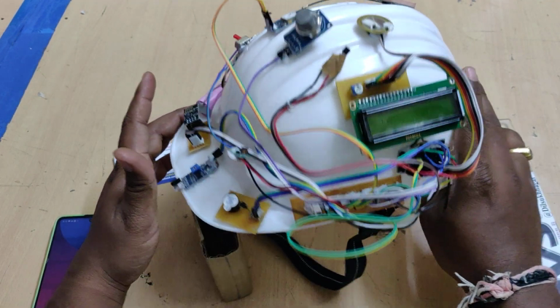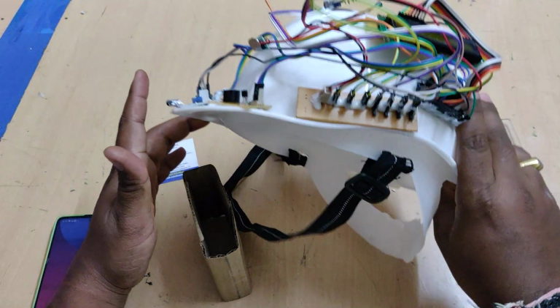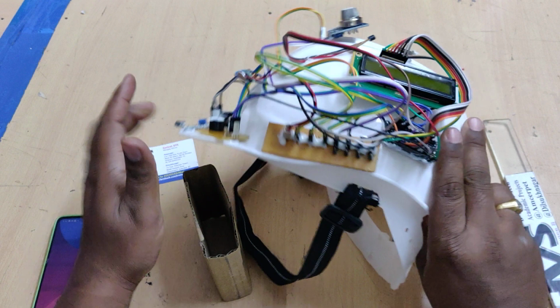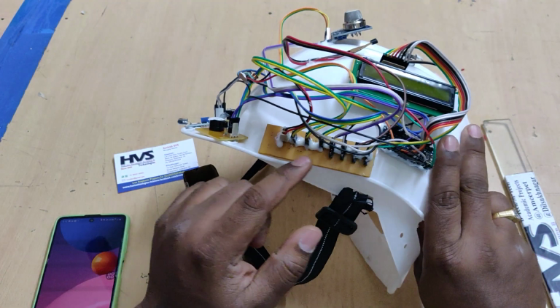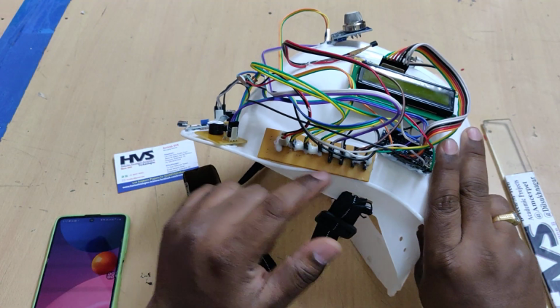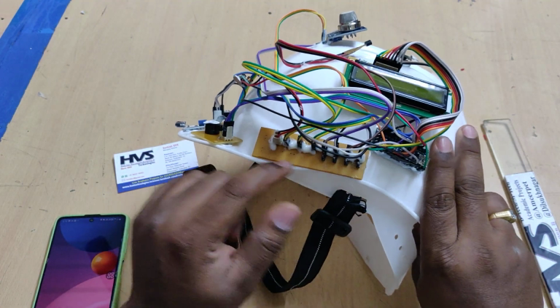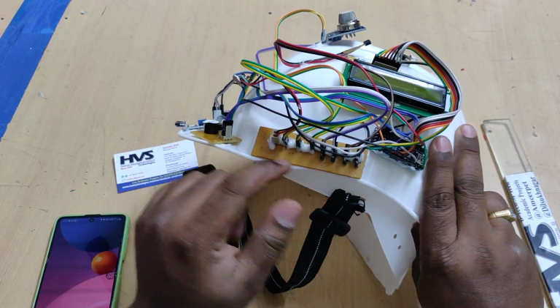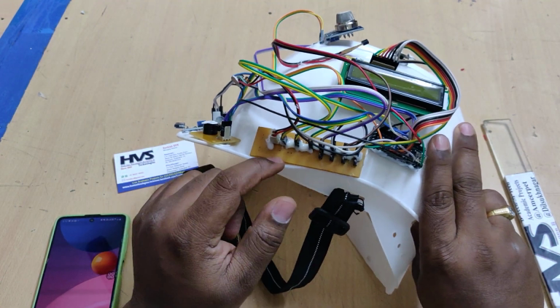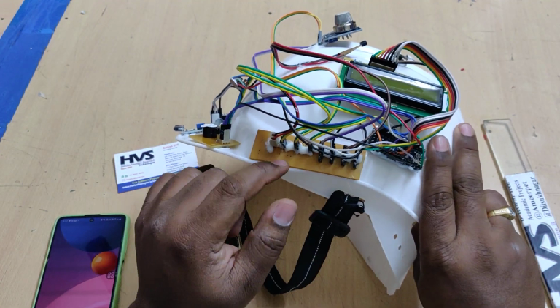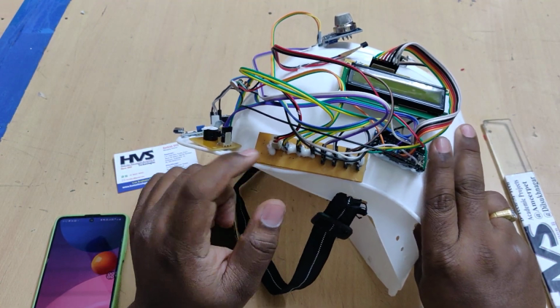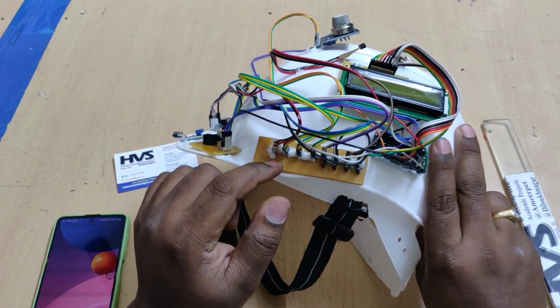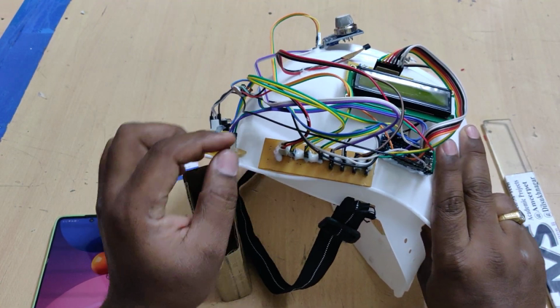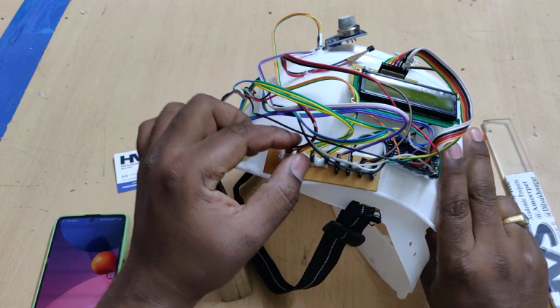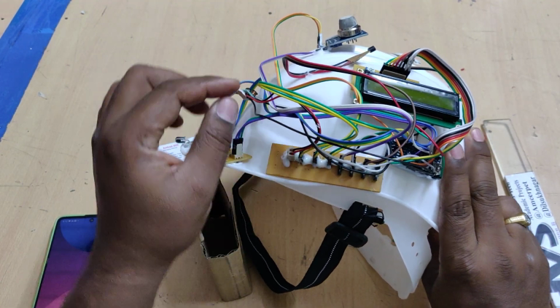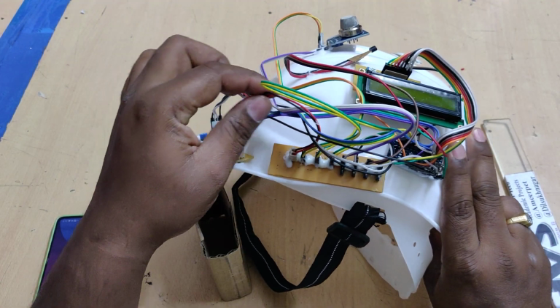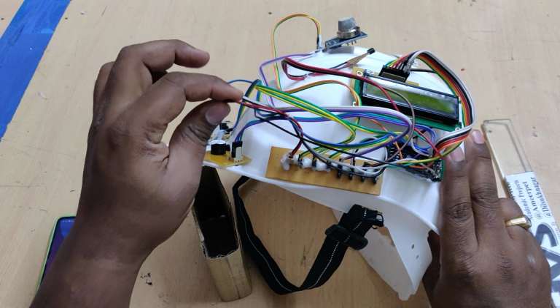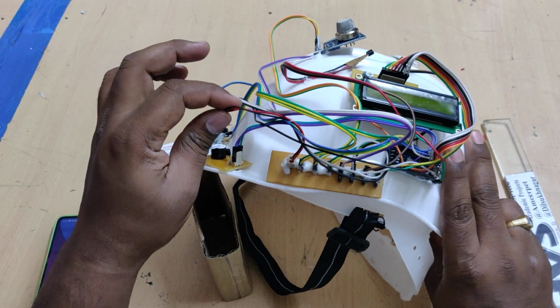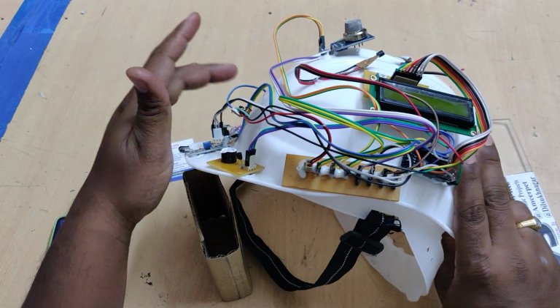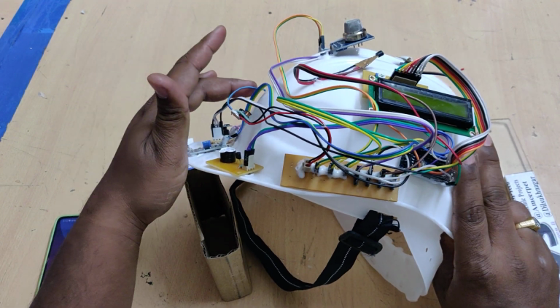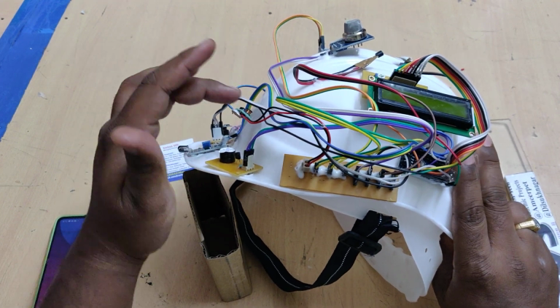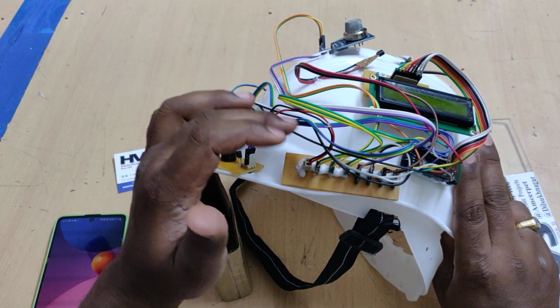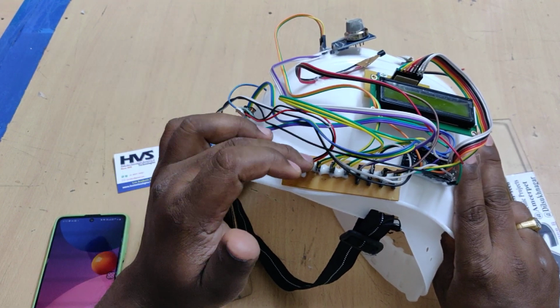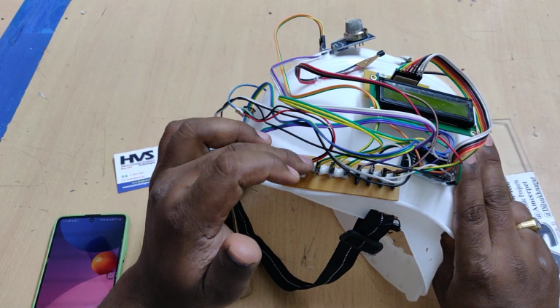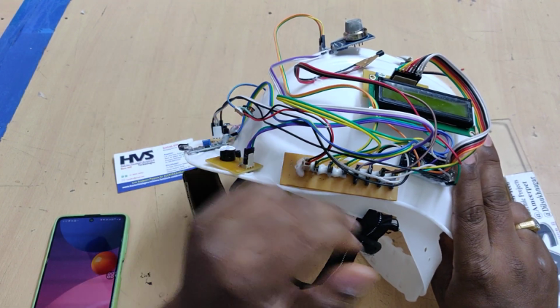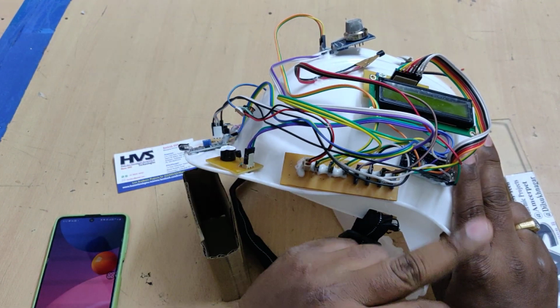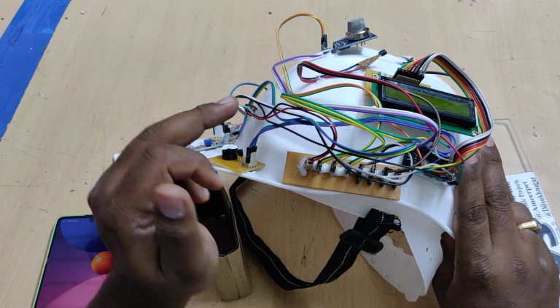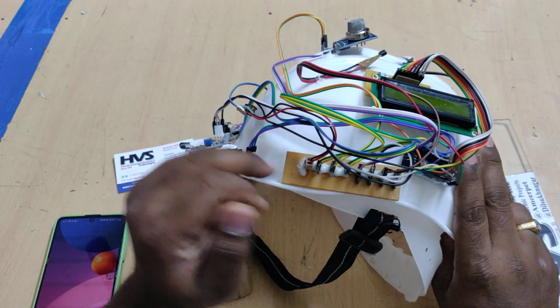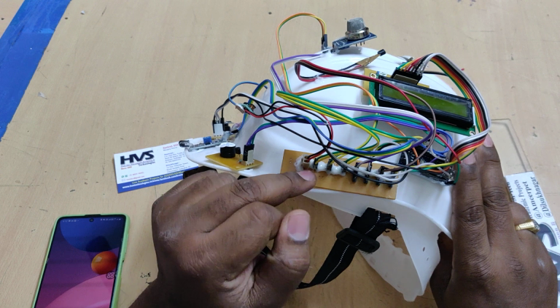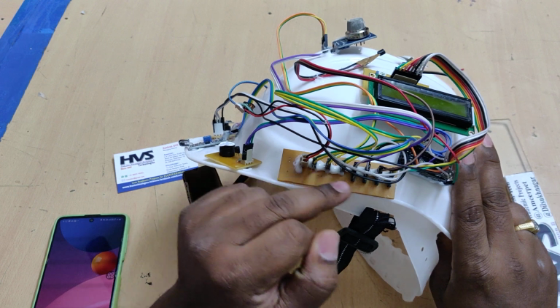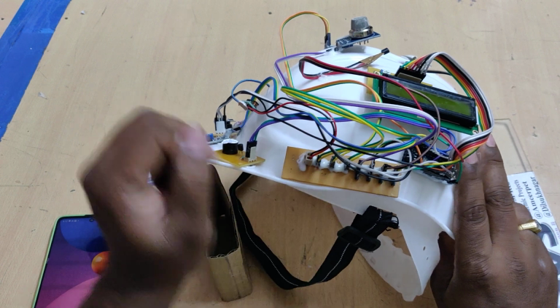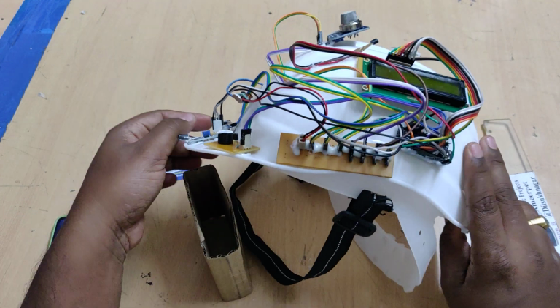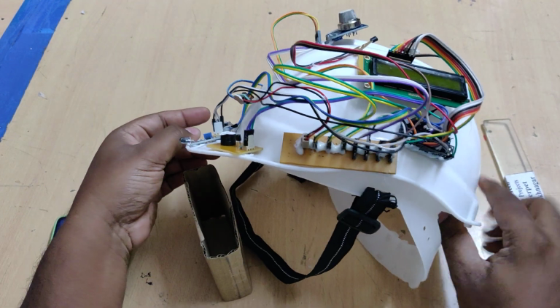Those are the interfacing connections. The helmet contains a breadboard which distributes the 5-volt power supply coming from the voltage converter to all the input and output modules.